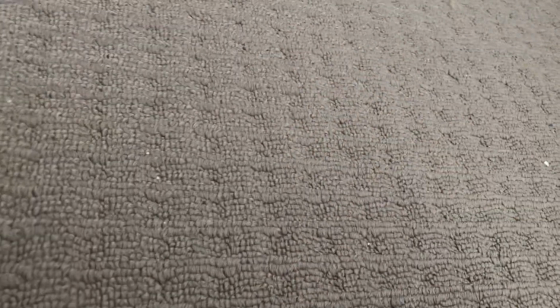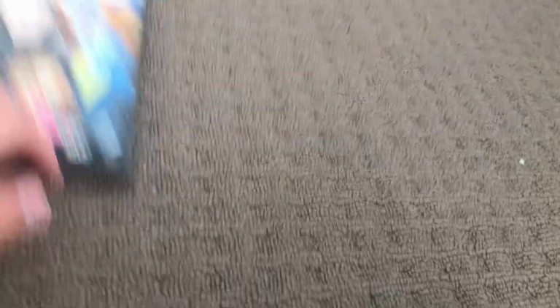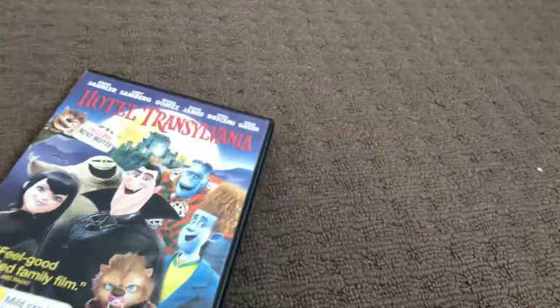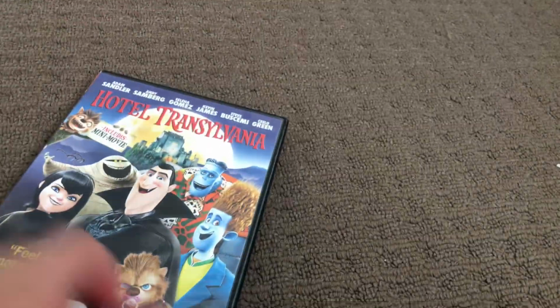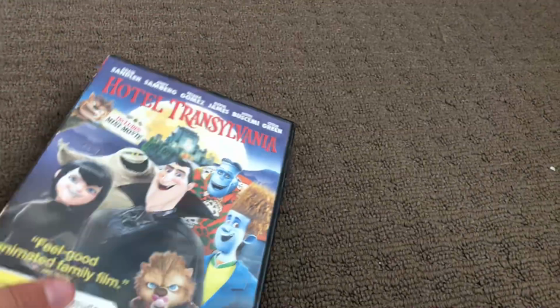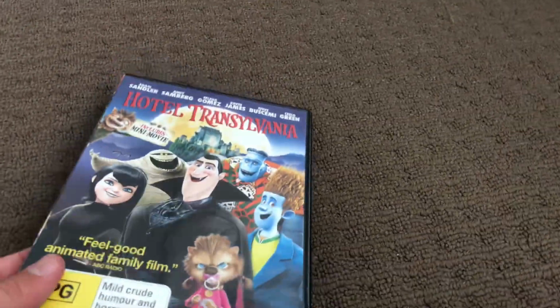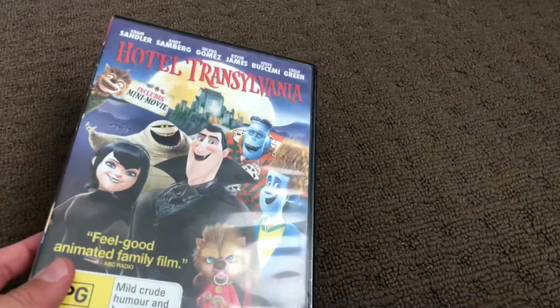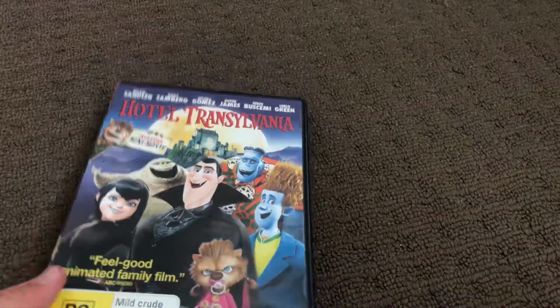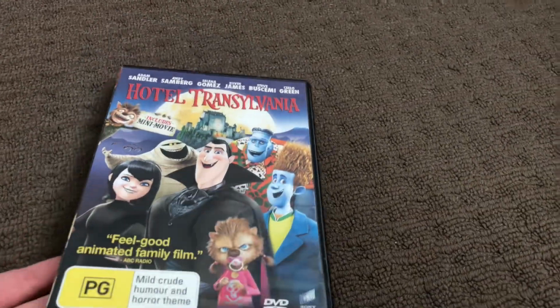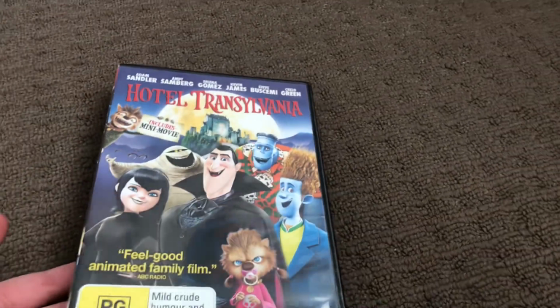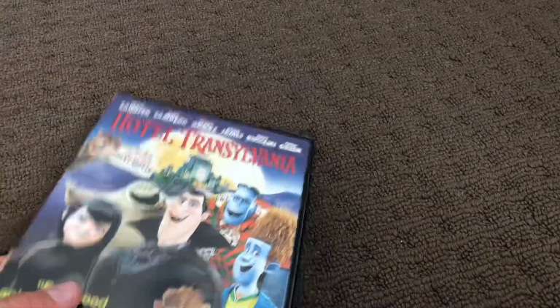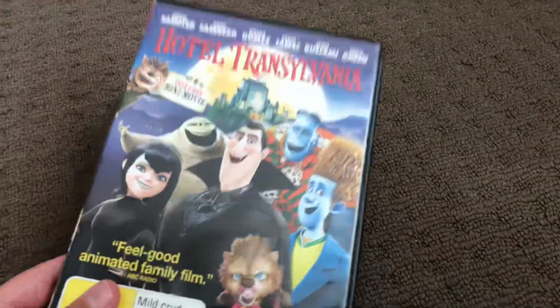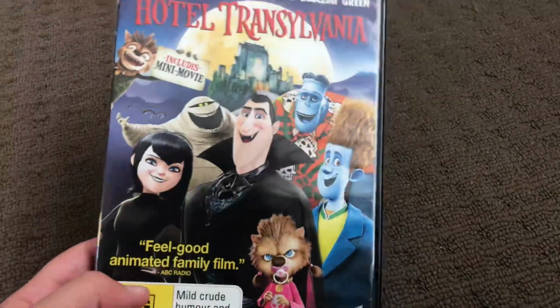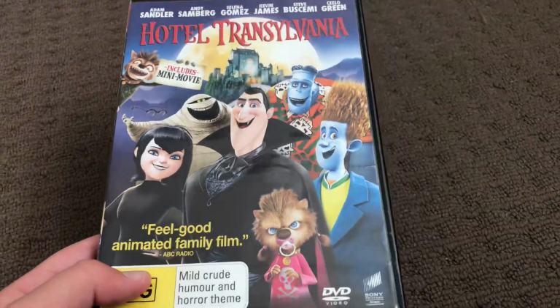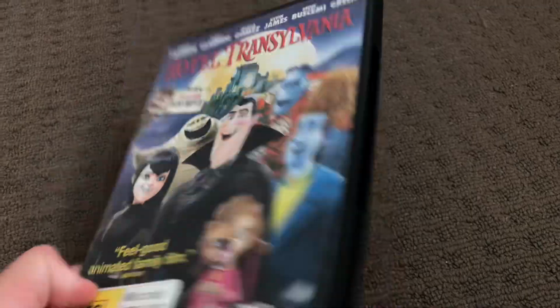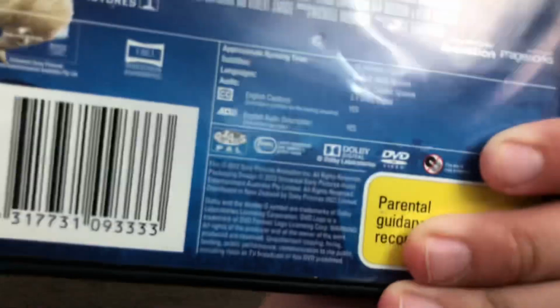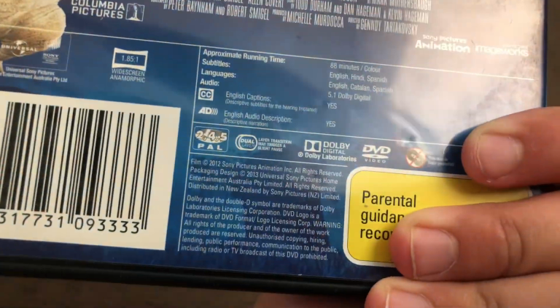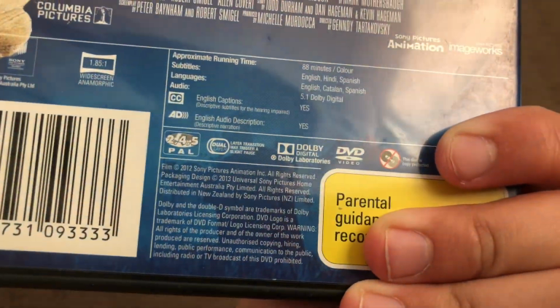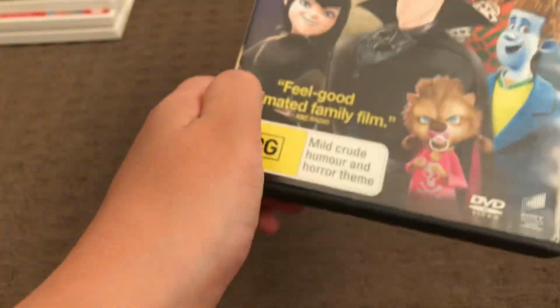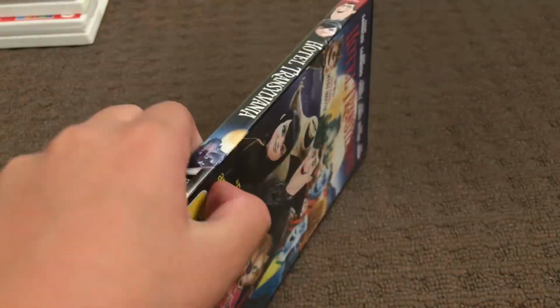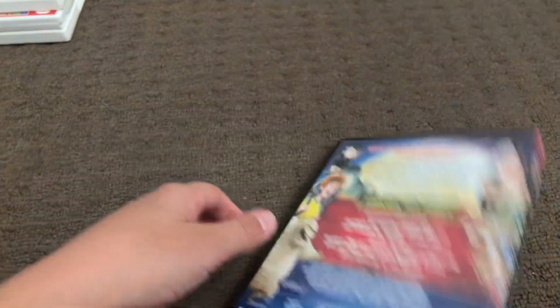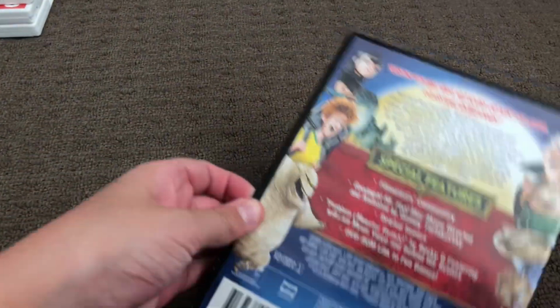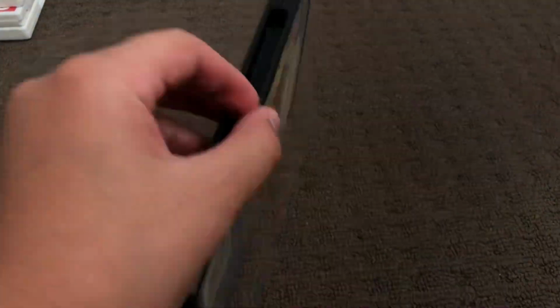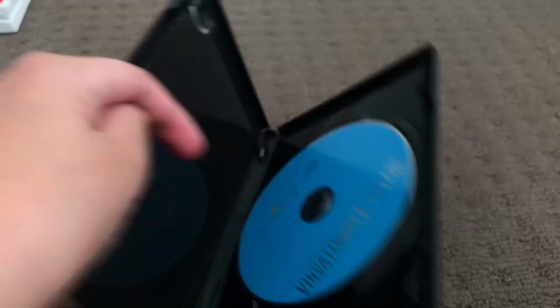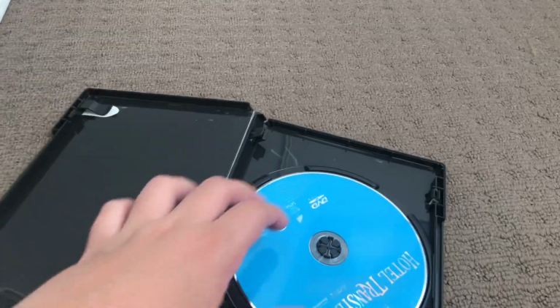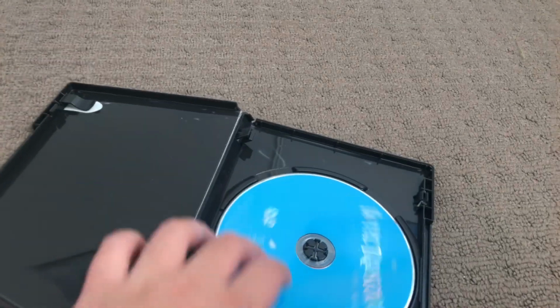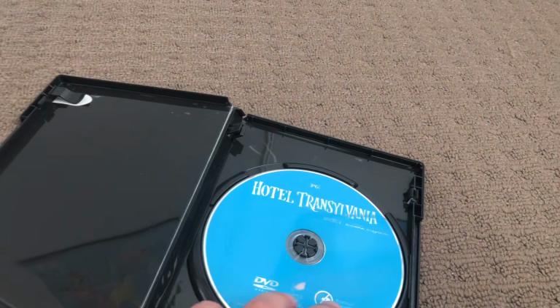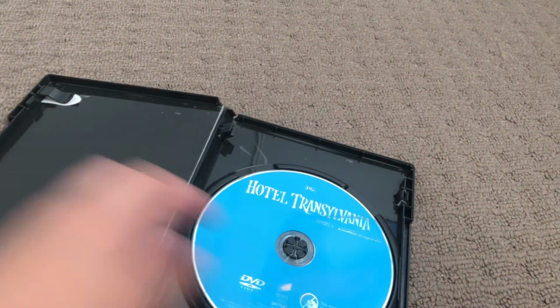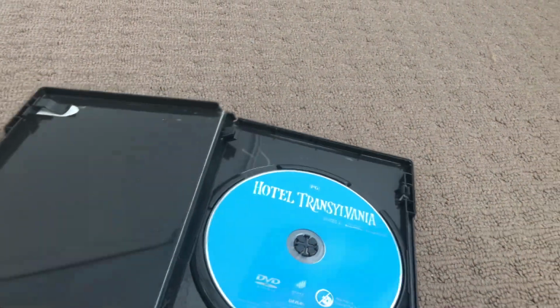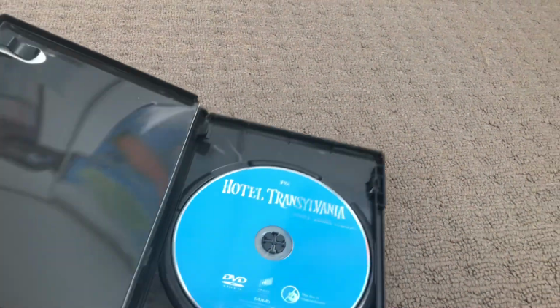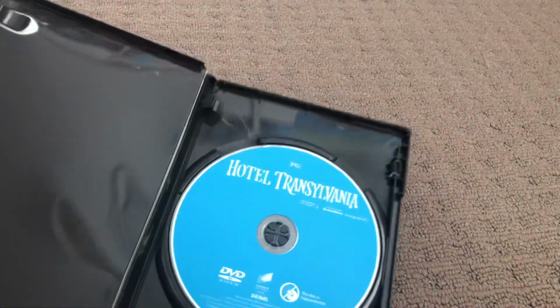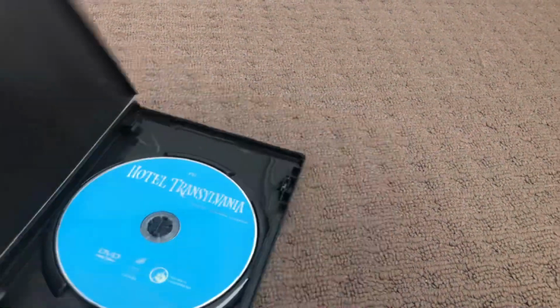Last one is Hotel Transylvania 1, 2012 DVD. Here's the front, the spine, and the back. Here's the disc.